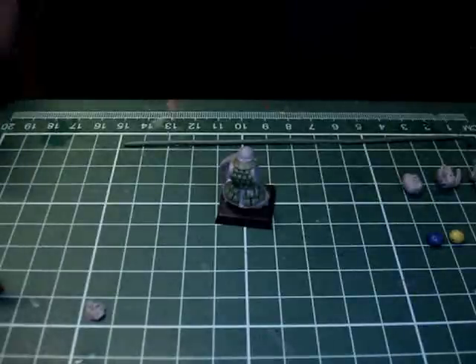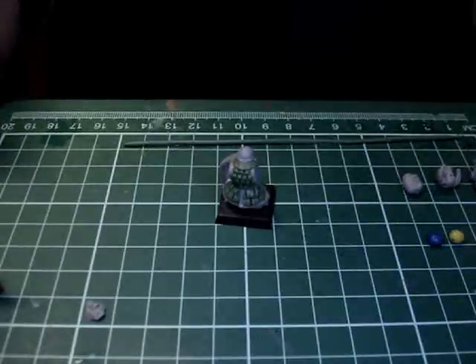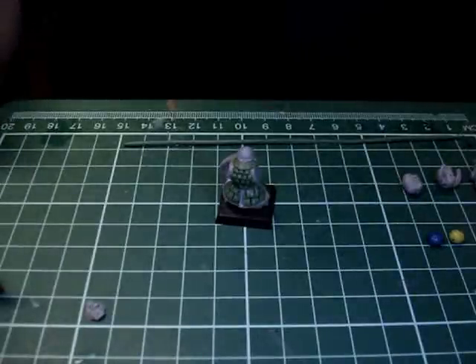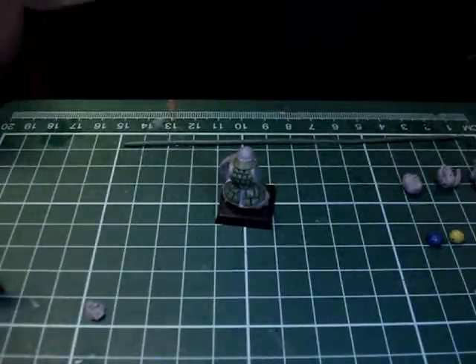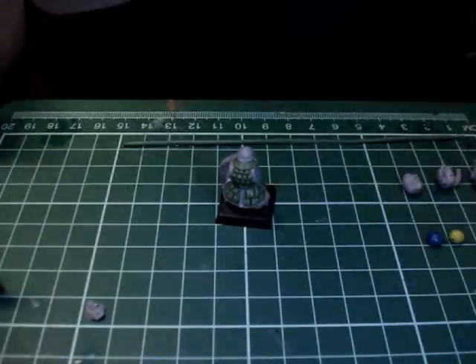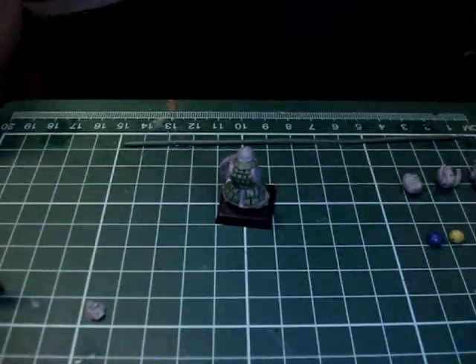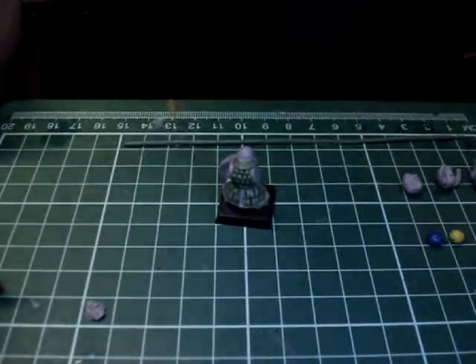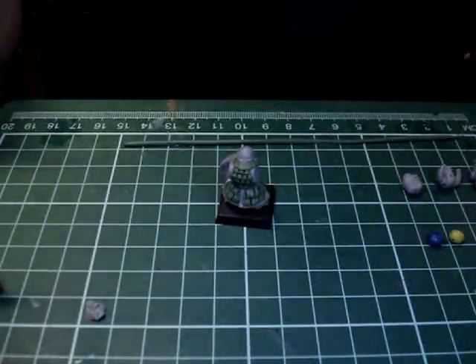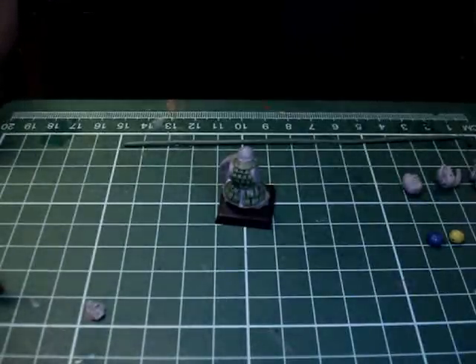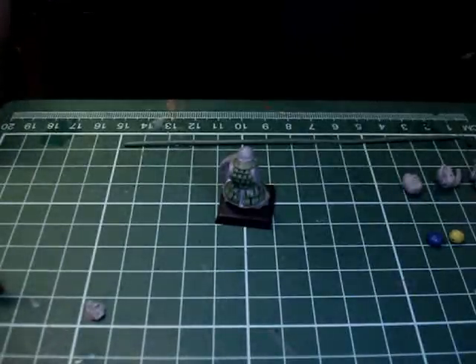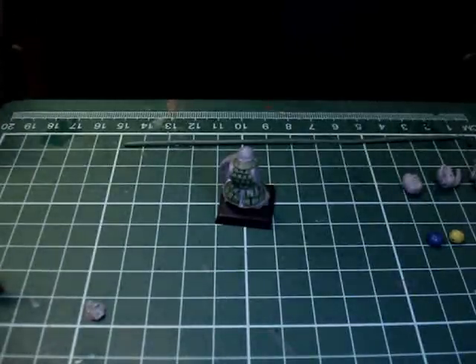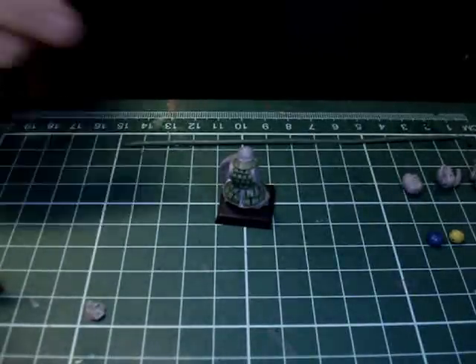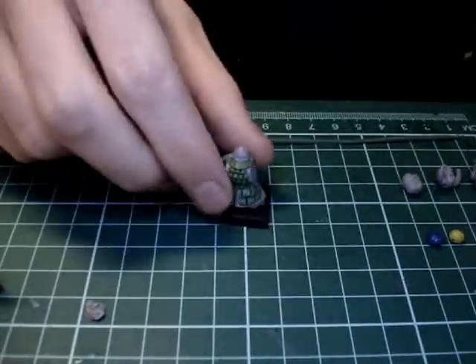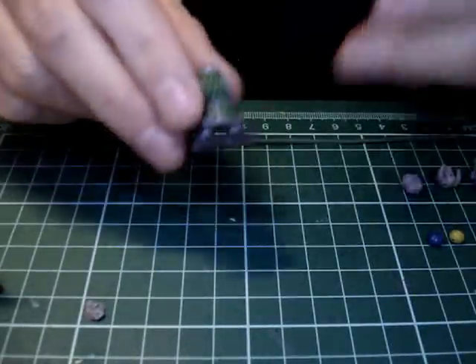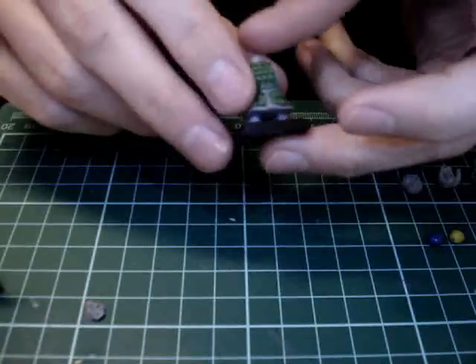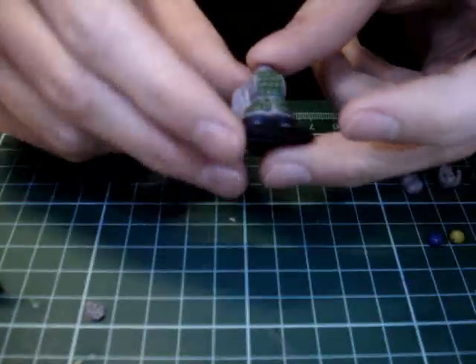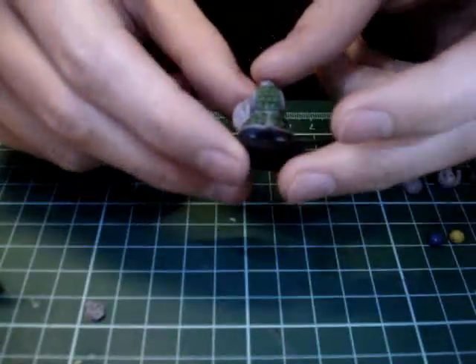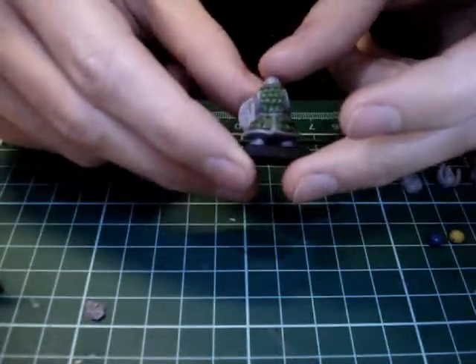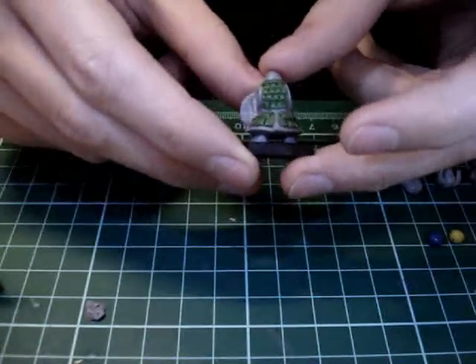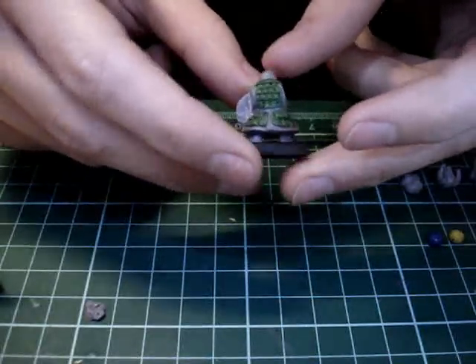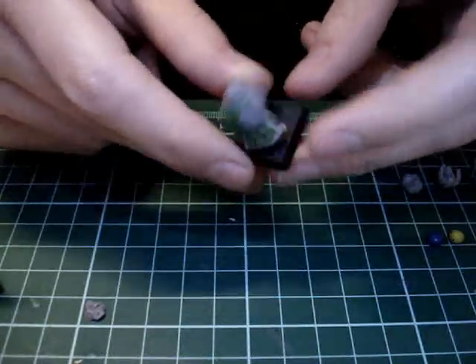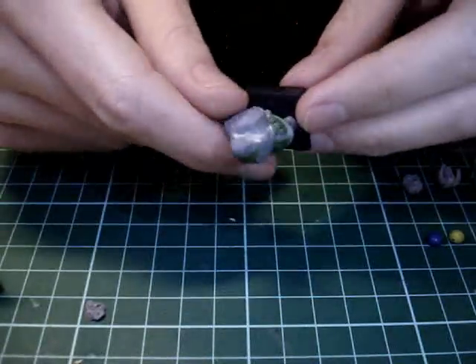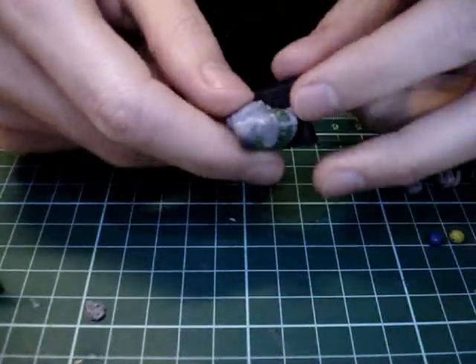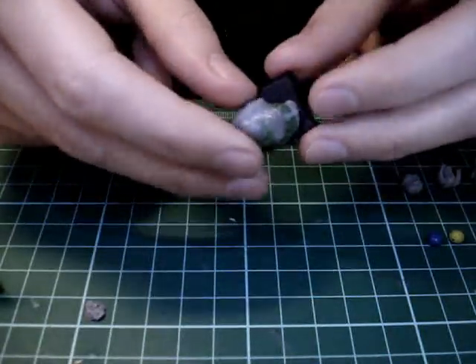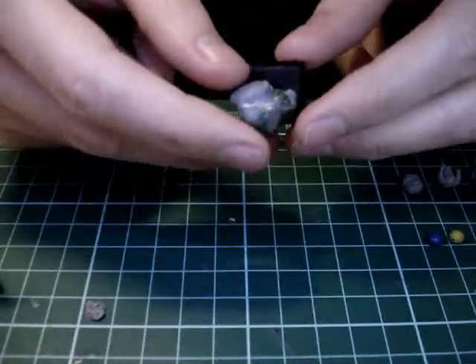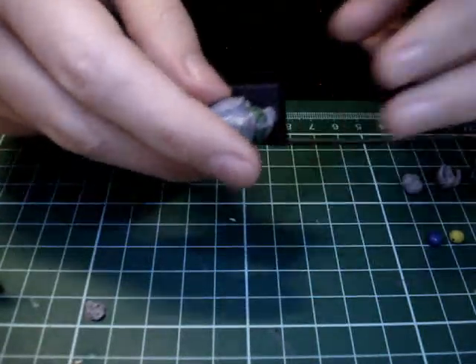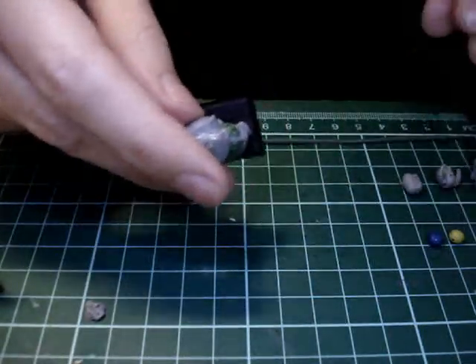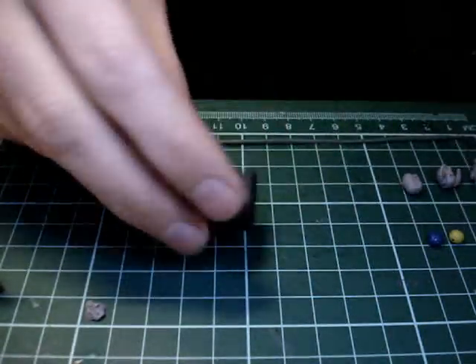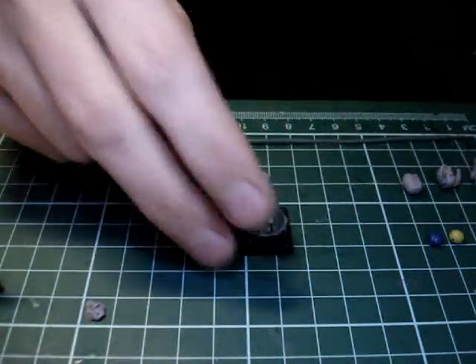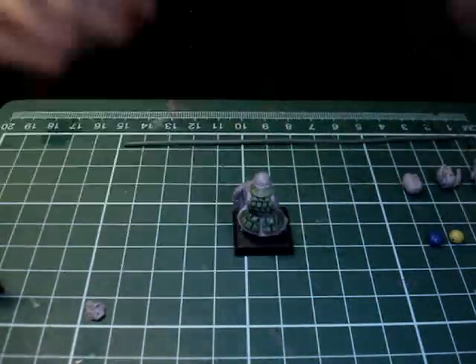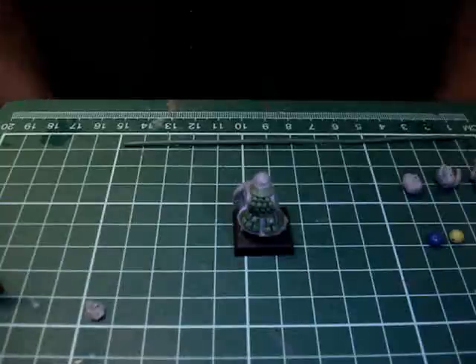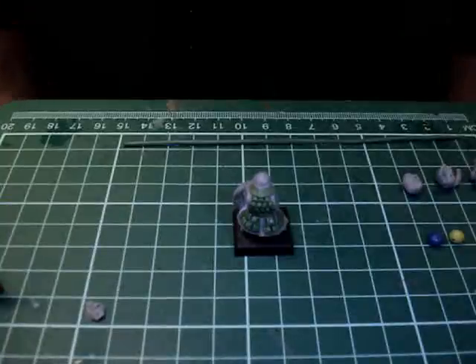This is step three for converting your Battle for Skull Pass Dwarfs into Chaos Dwarfs. In the last step we added the Scale Male Armor to the front and back side, and in this step we're going to add a mask and his beard.